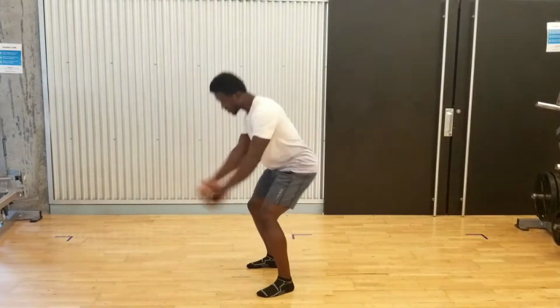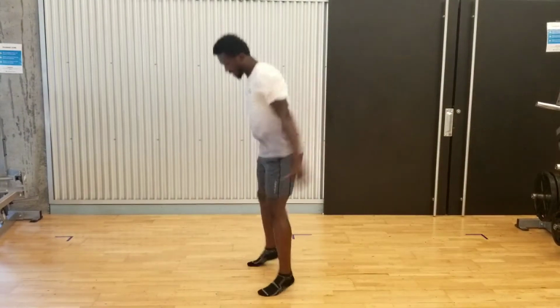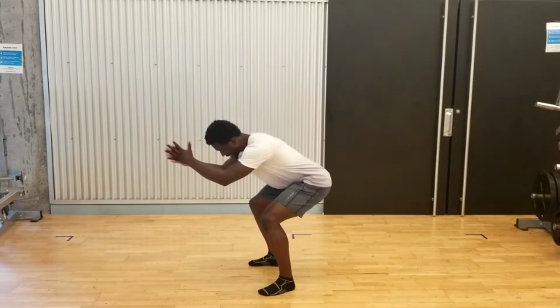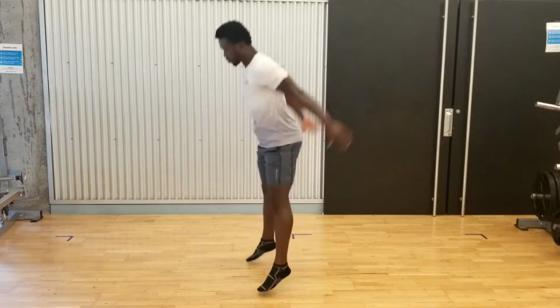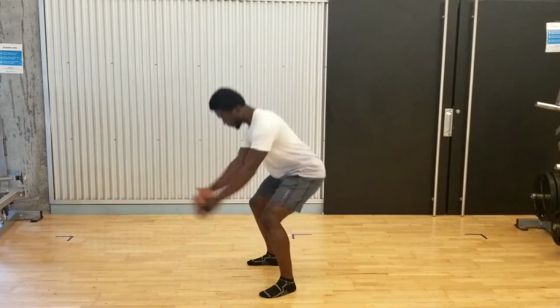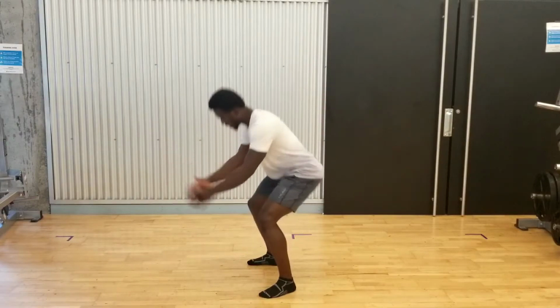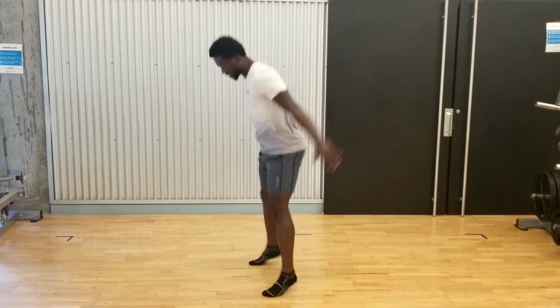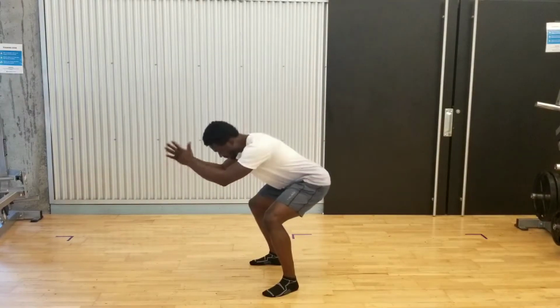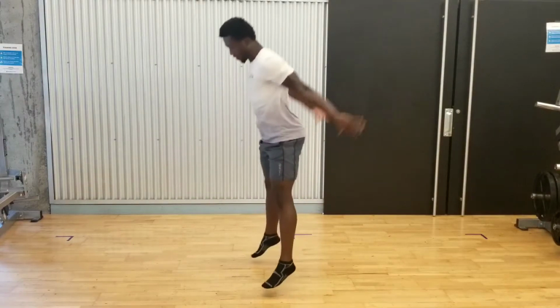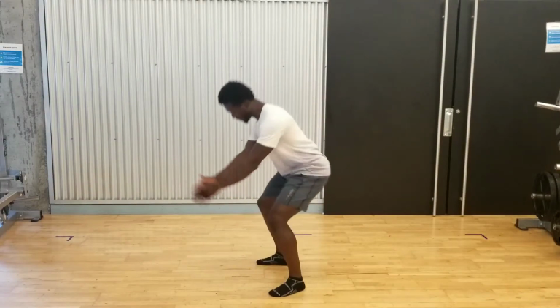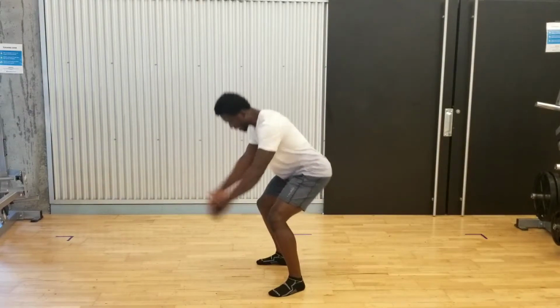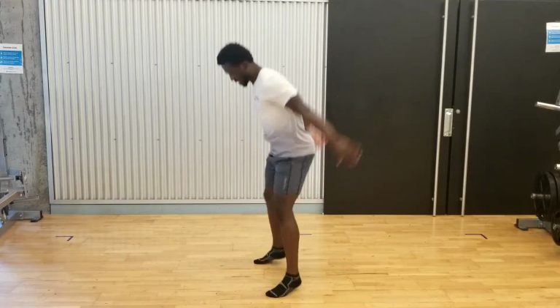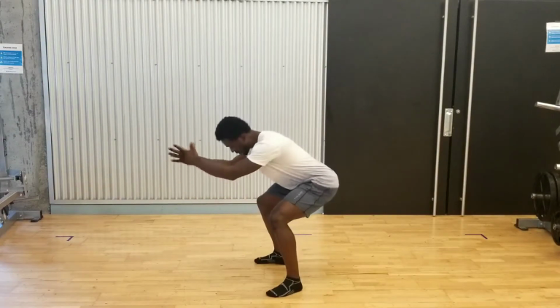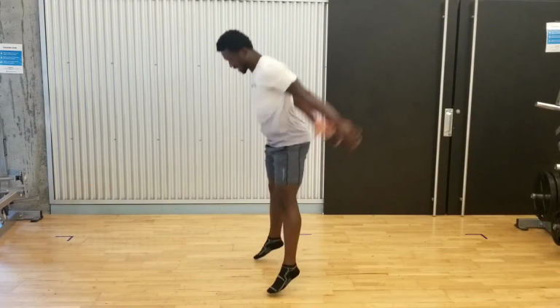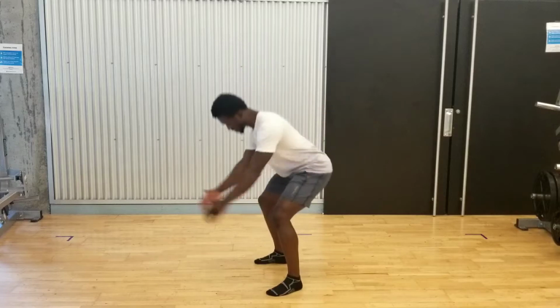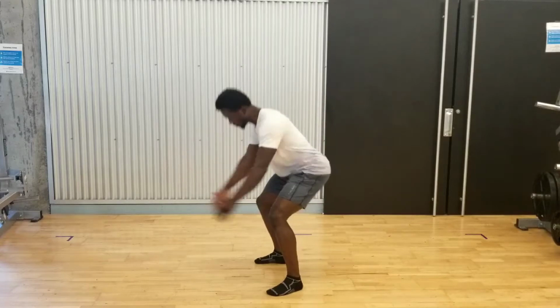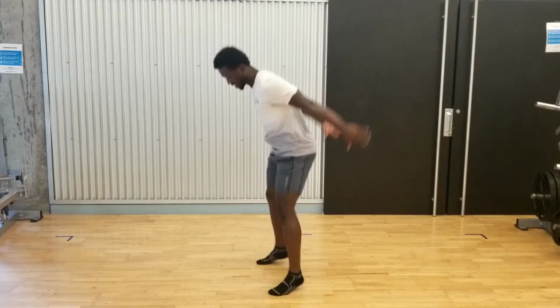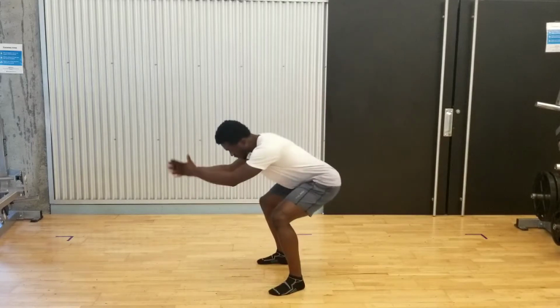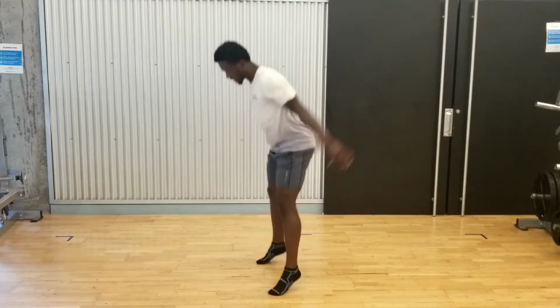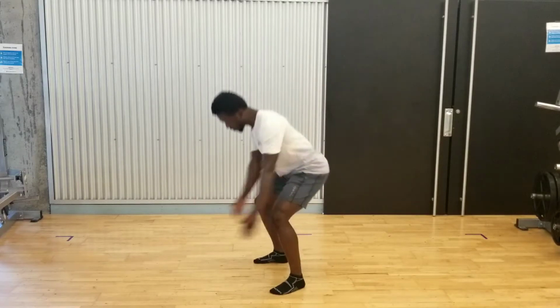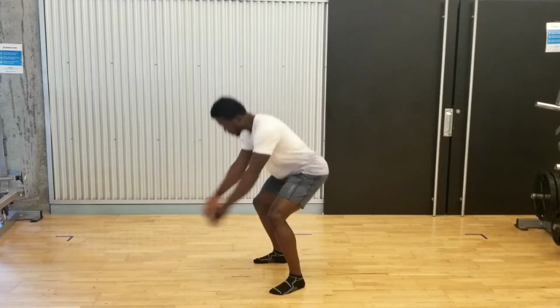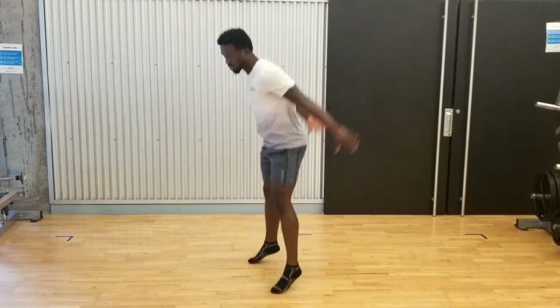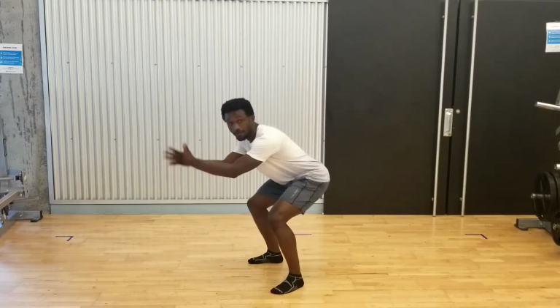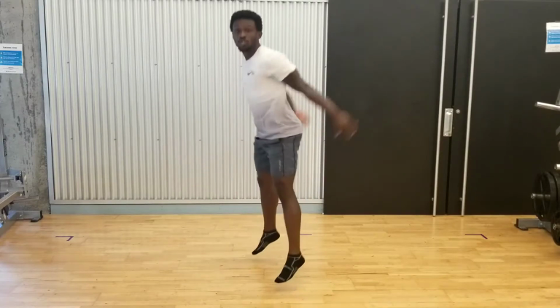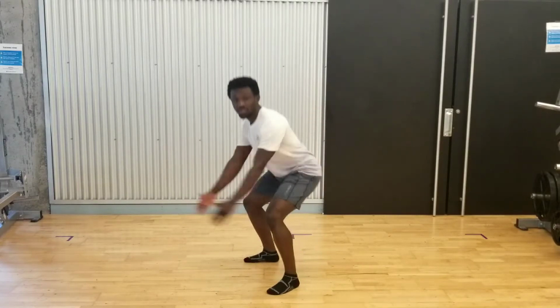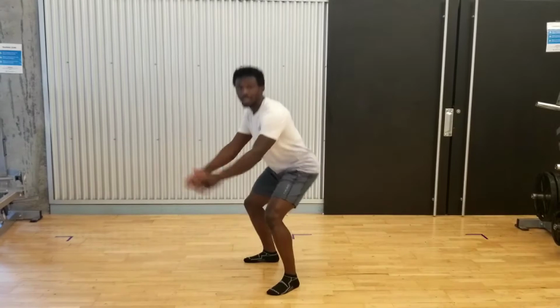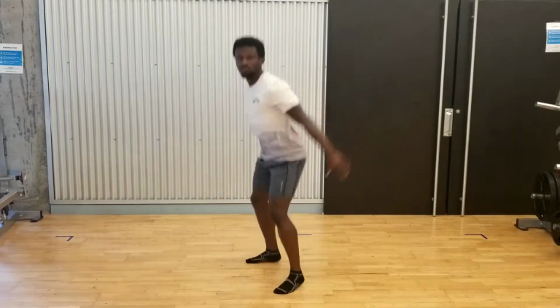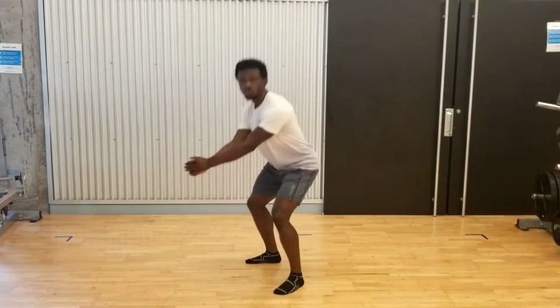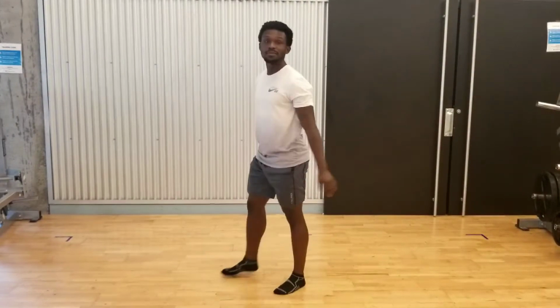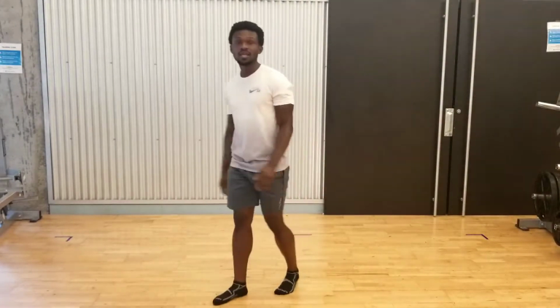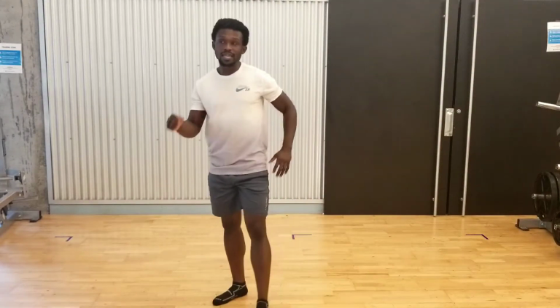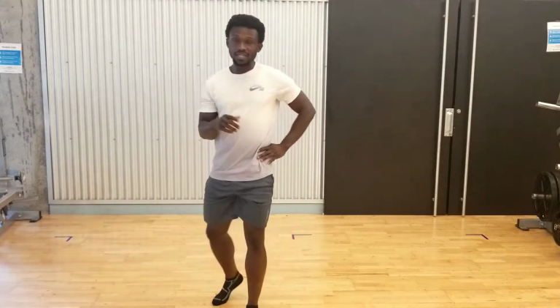I'll turn around to show a different direction. Really trying to, again, extend throughout your hips, knee, and pointing your foot down, and then coming back into the starting position to optimize how well you're accepting load. You want to do this about 12 times.